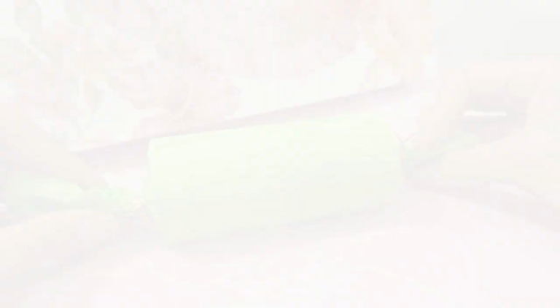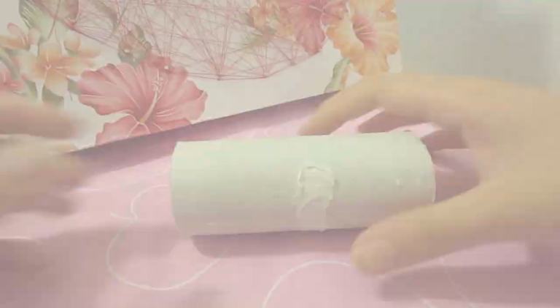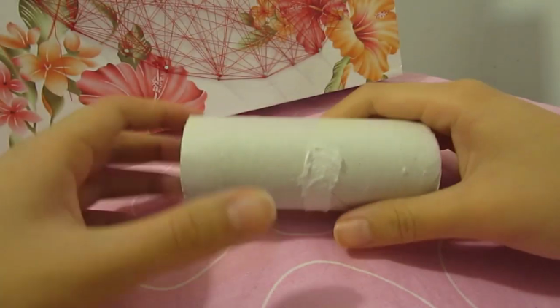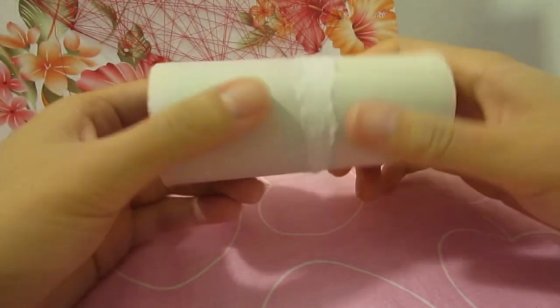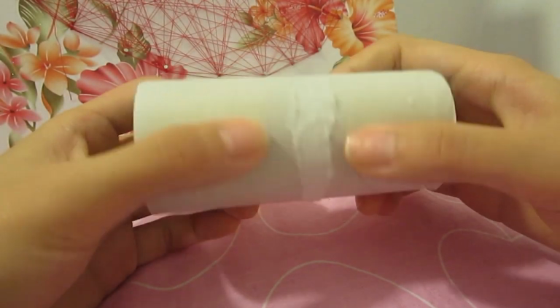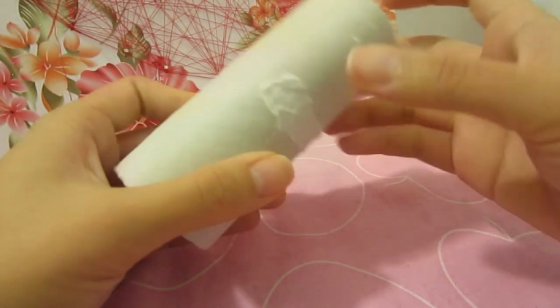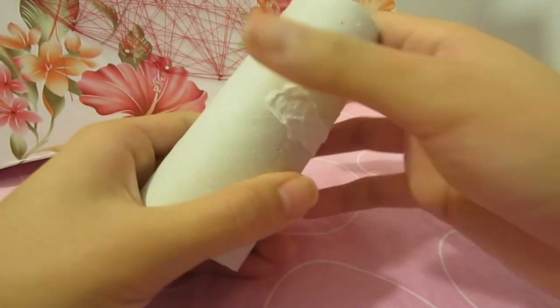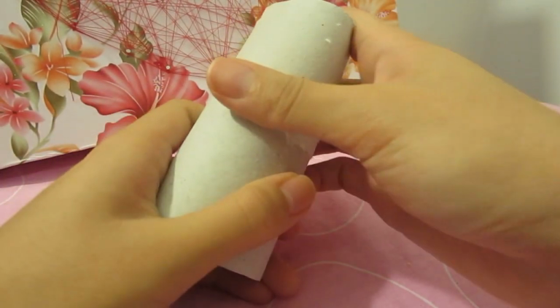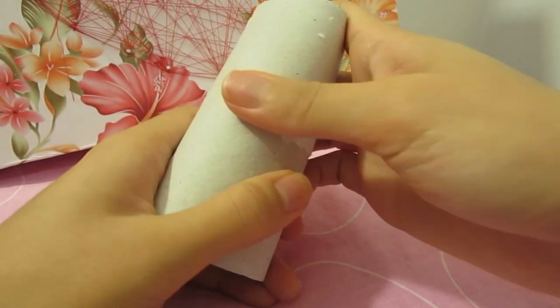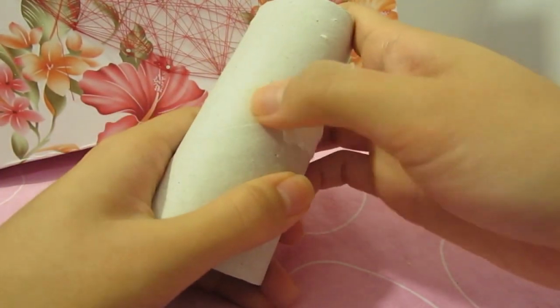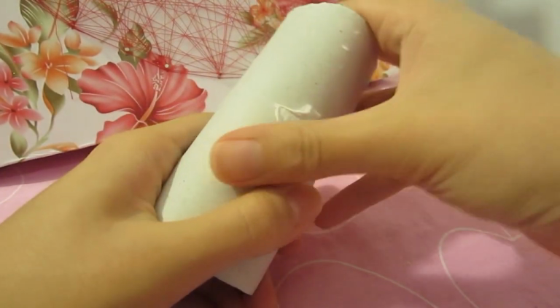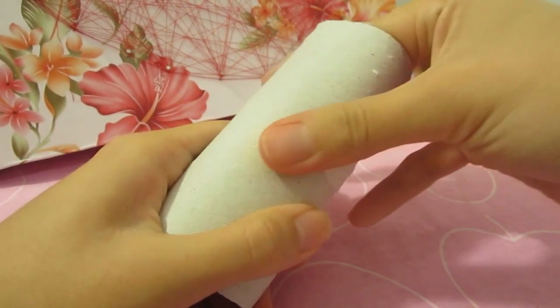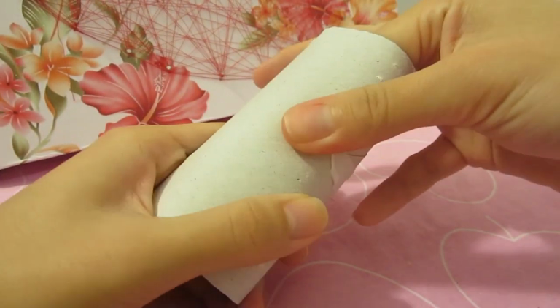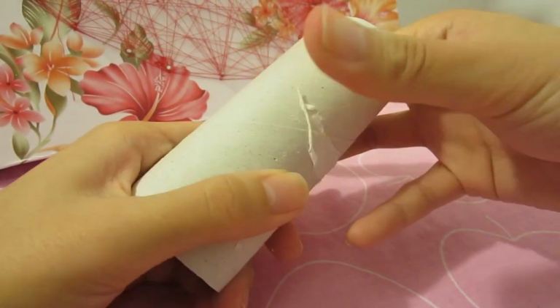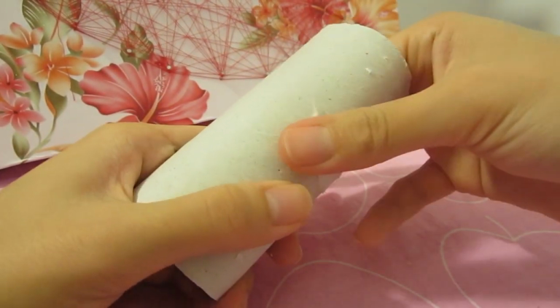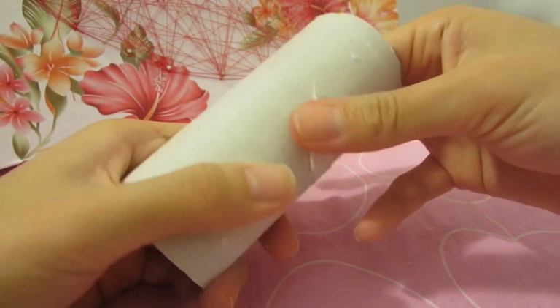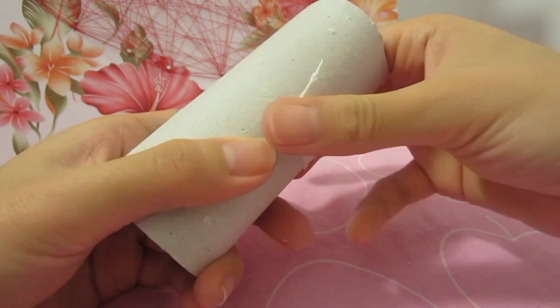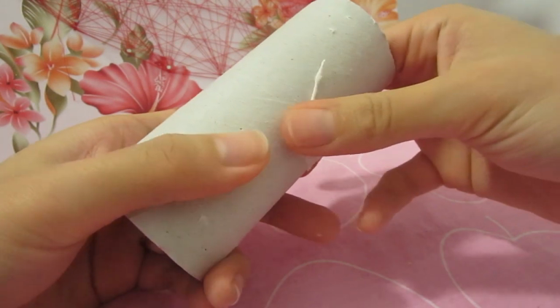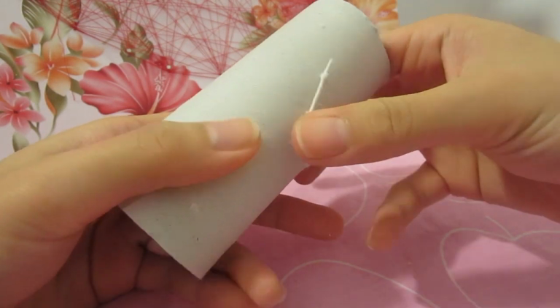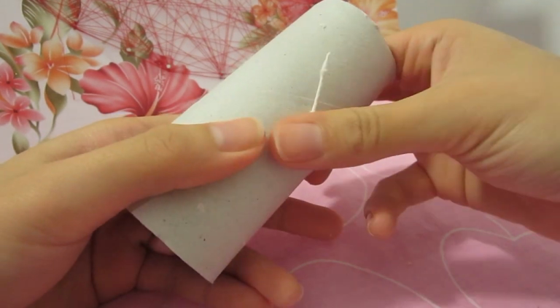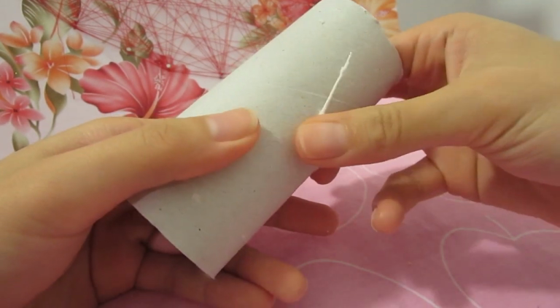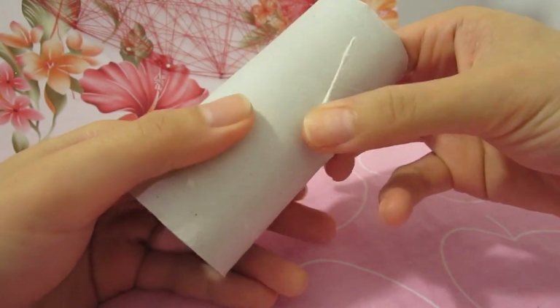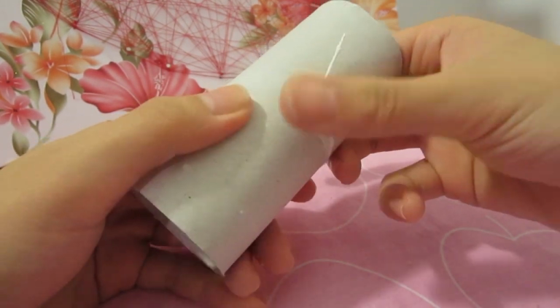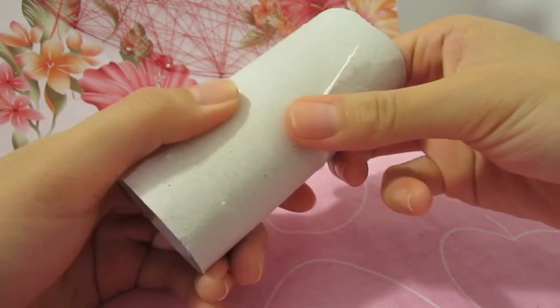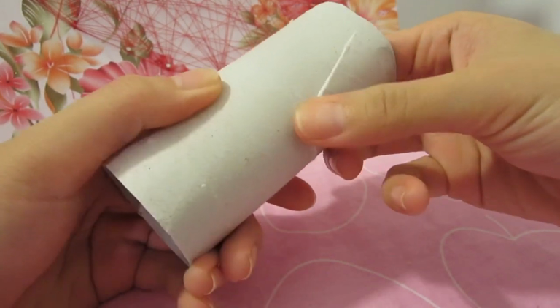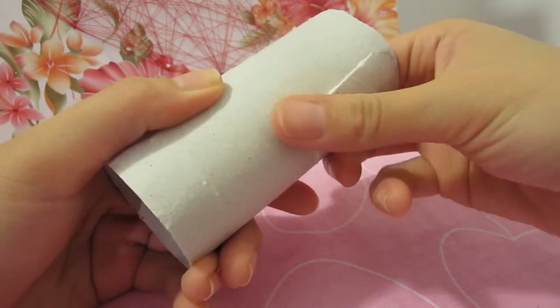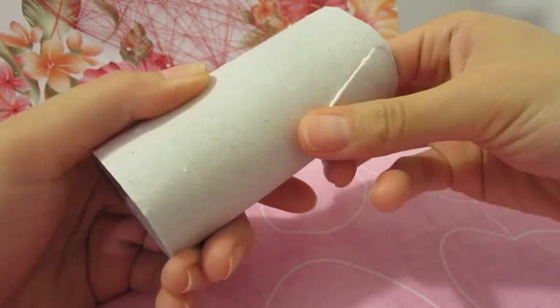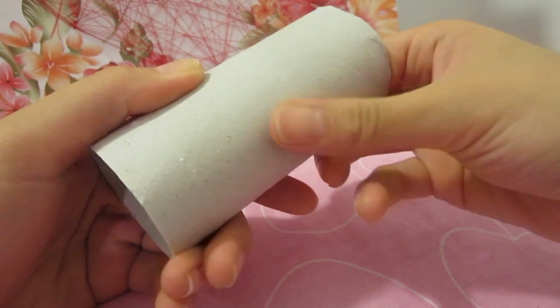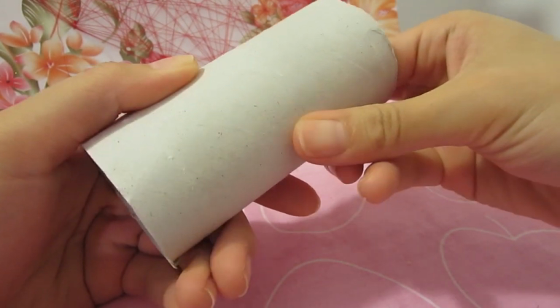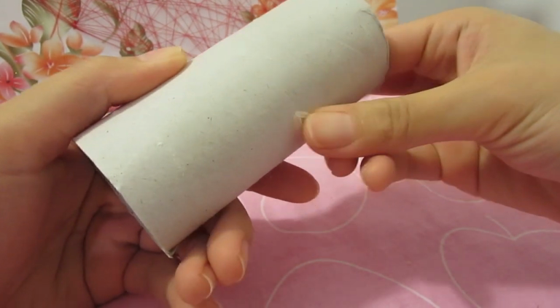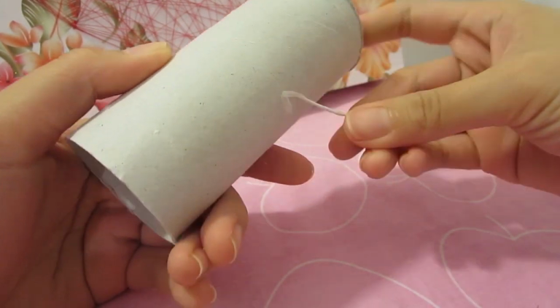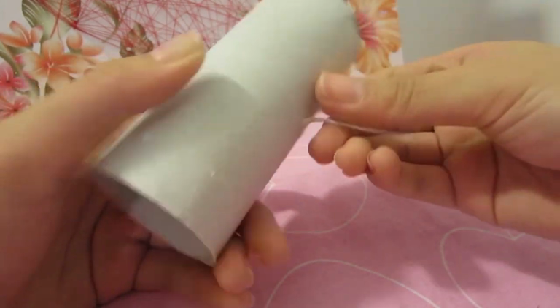Now get your hands on some used toilet paper rolls and clean off the excess tissue. I find the best way to get rid of them is to rub it off.